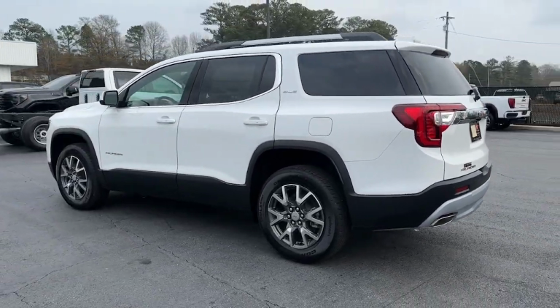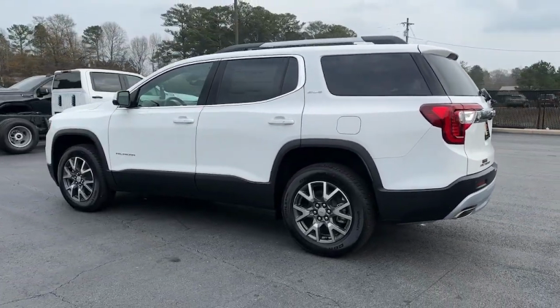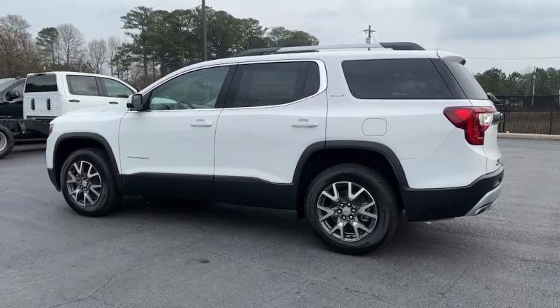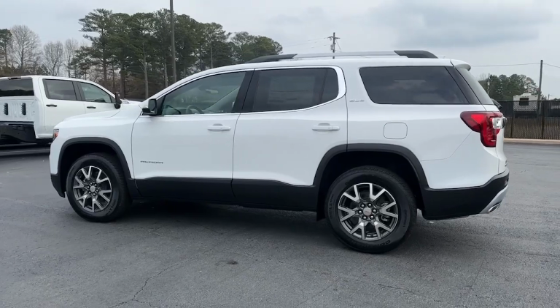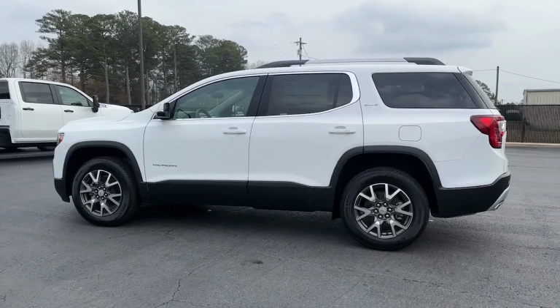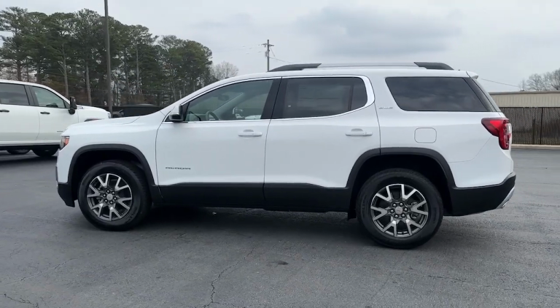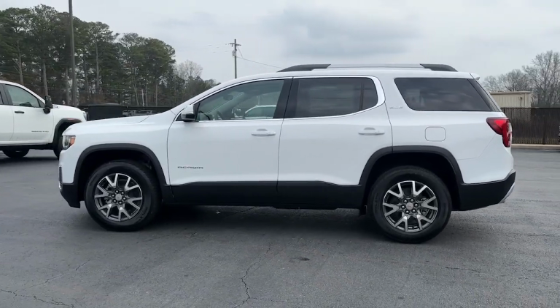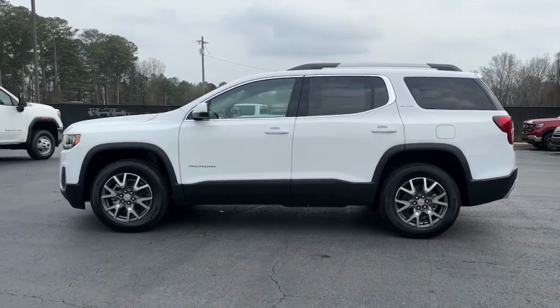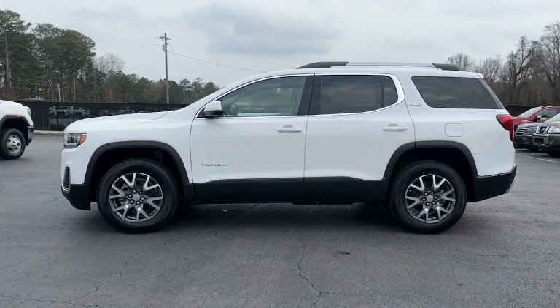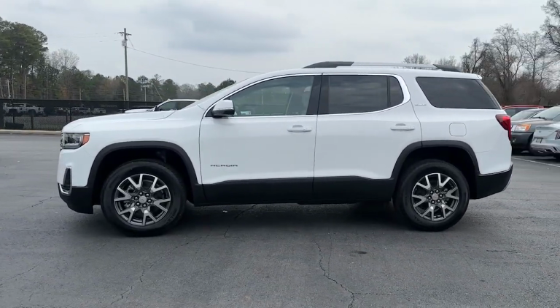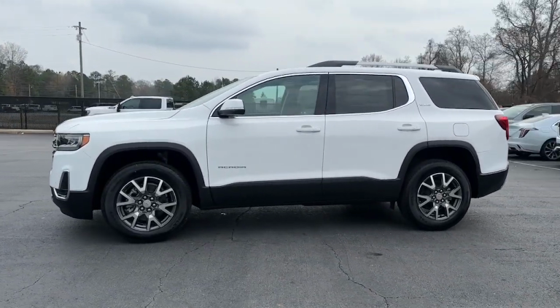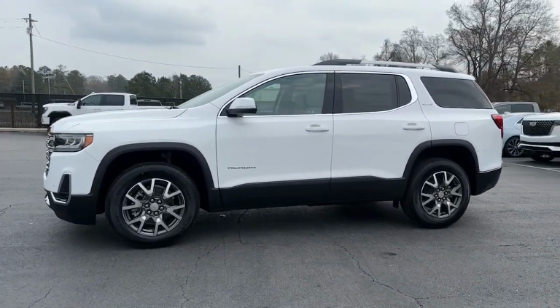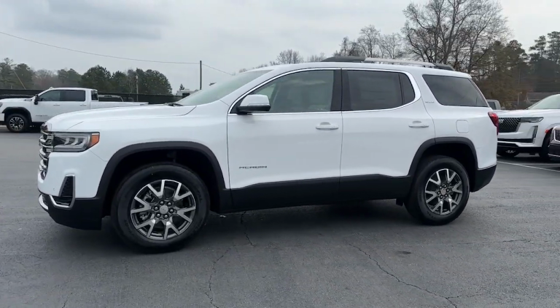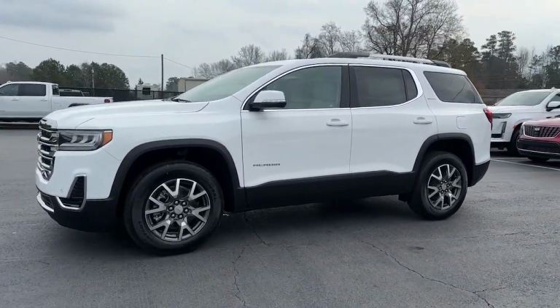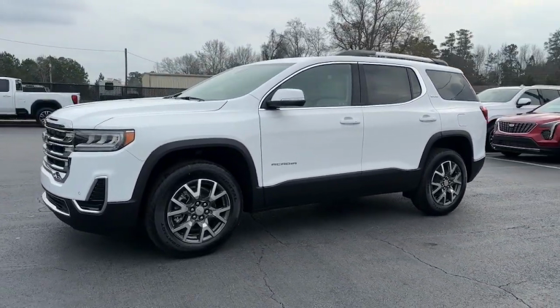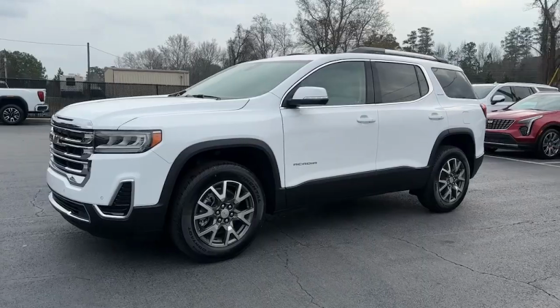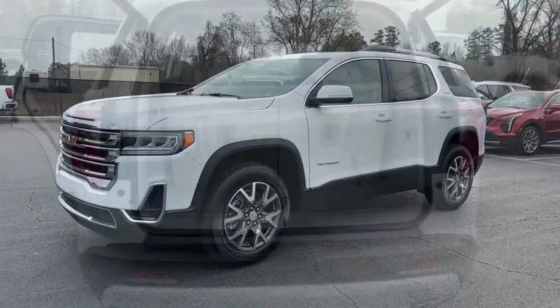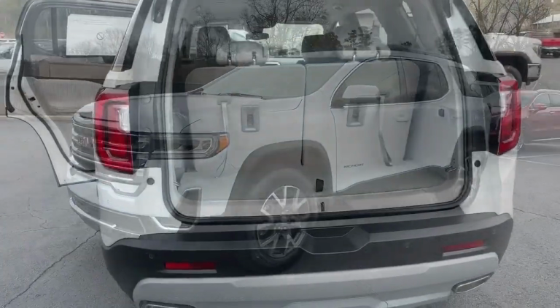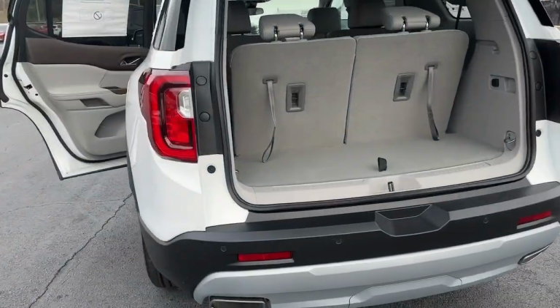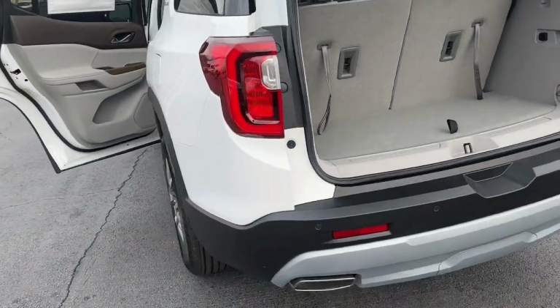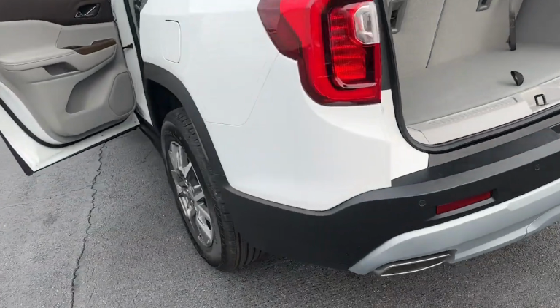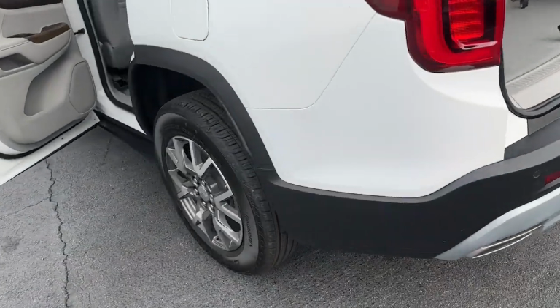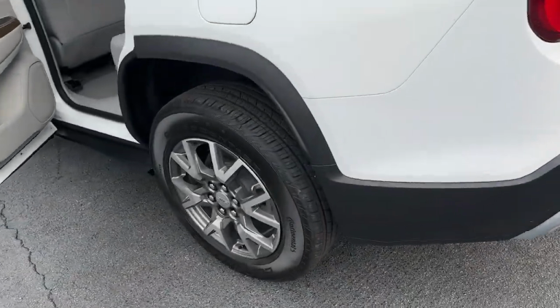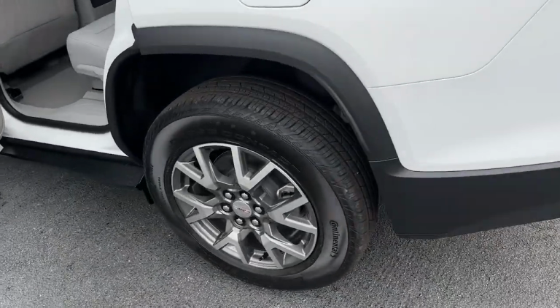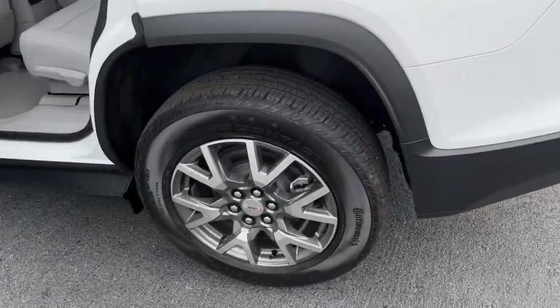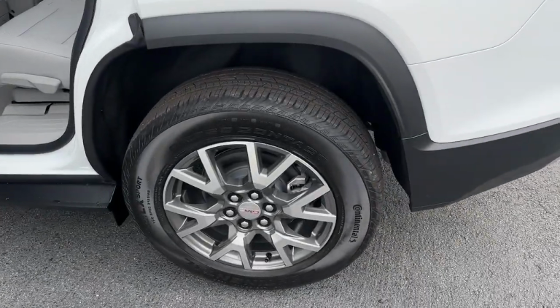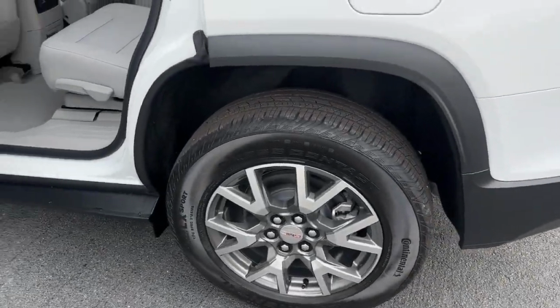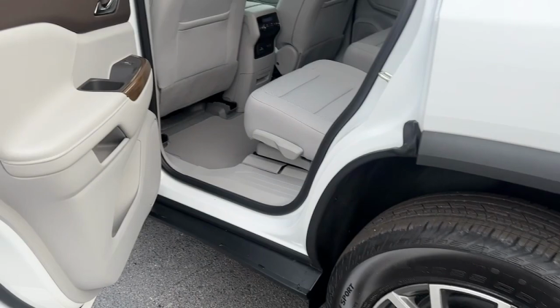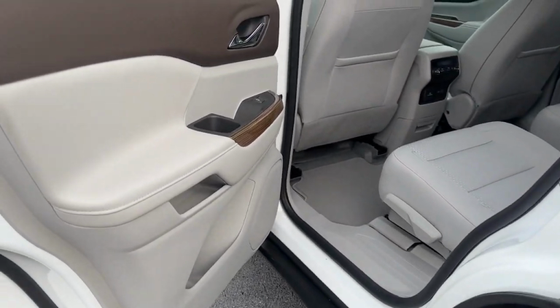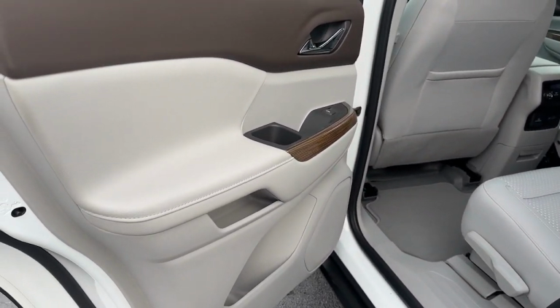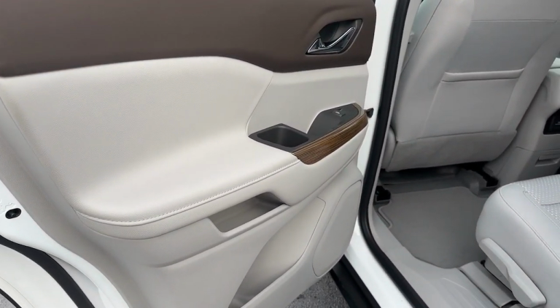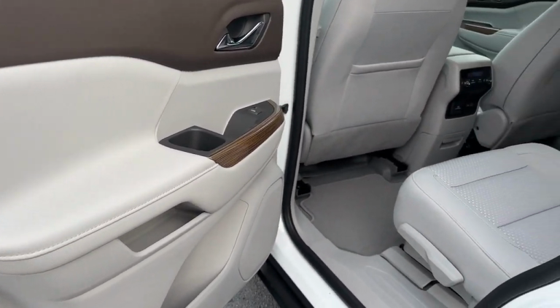Keyless entry, heated driver's seat, remote engine start, power lift gate, satellite radio, aluminum wheels, third row seat, power driver's seat, rear AC, steering wheel audio controls.